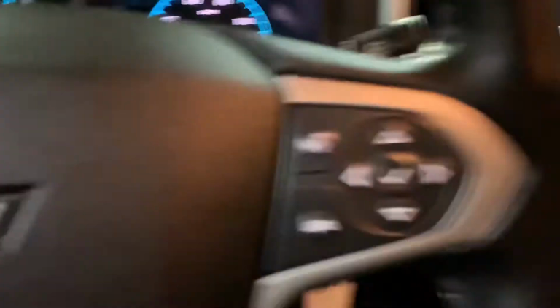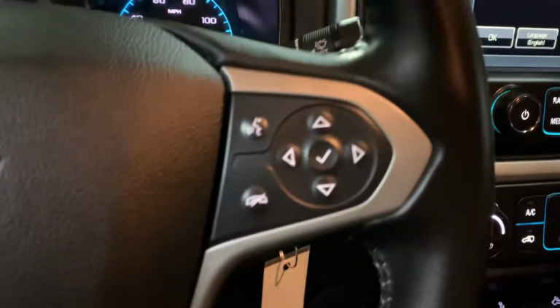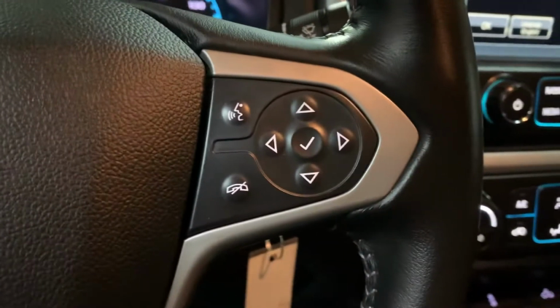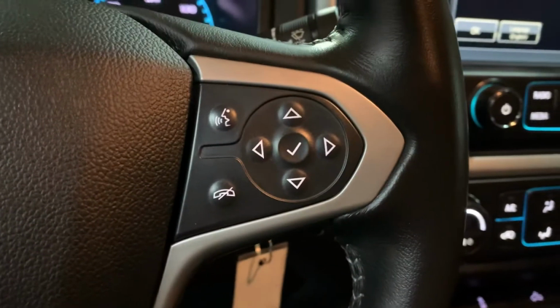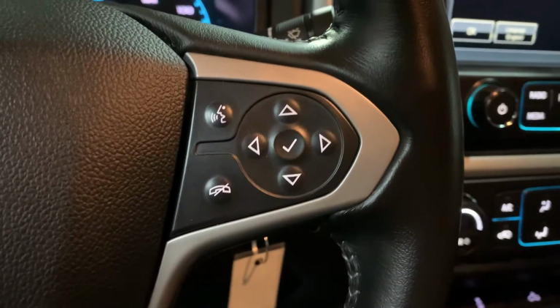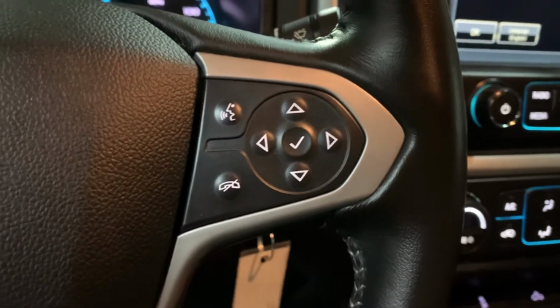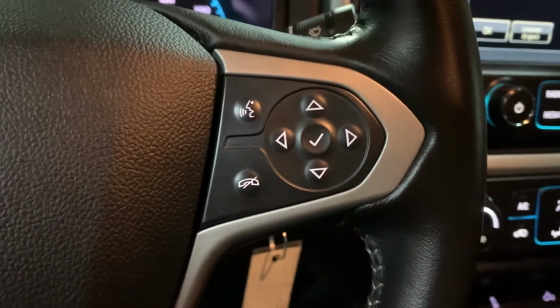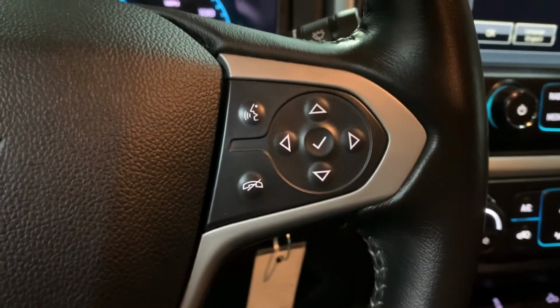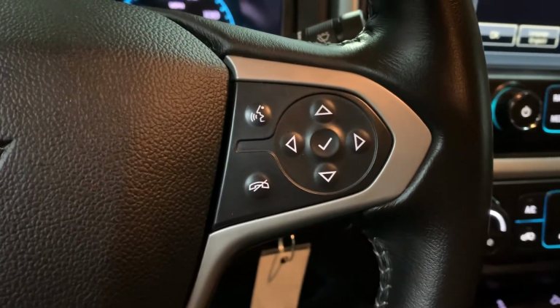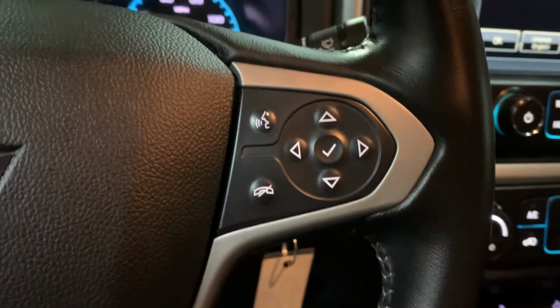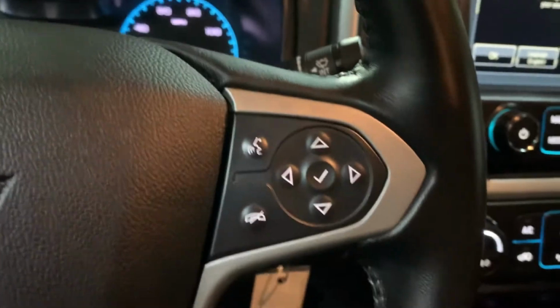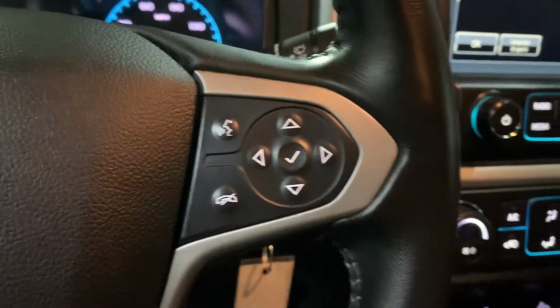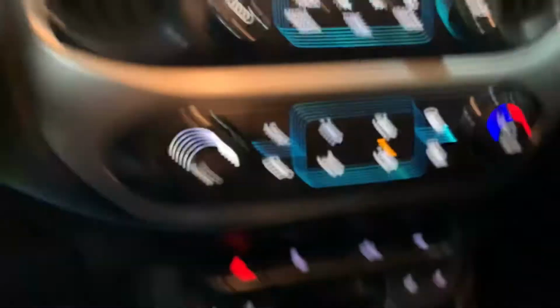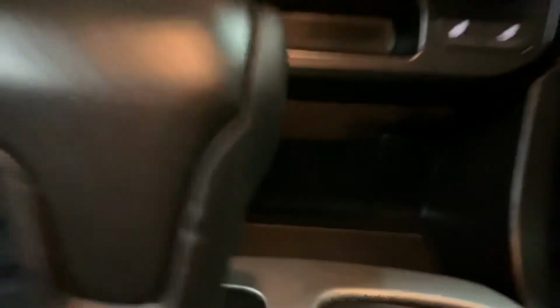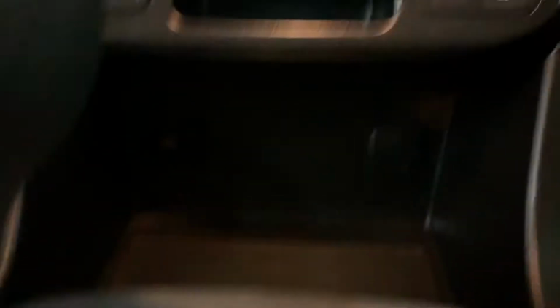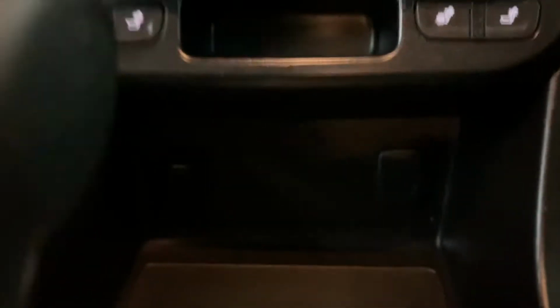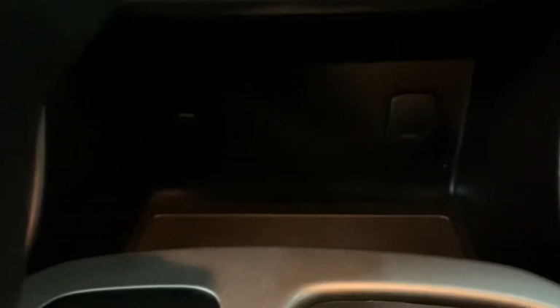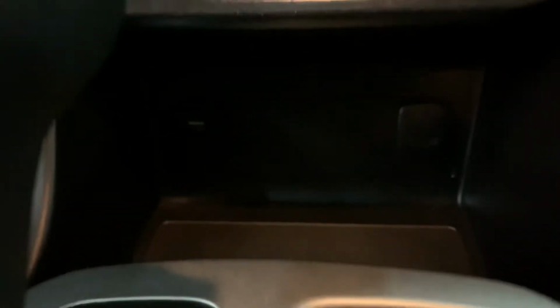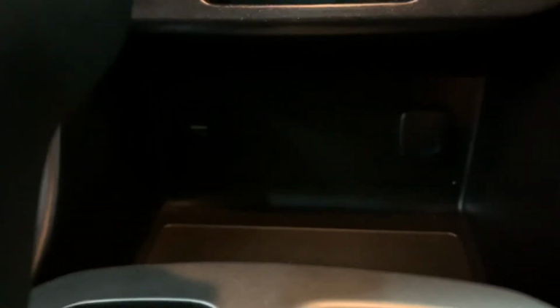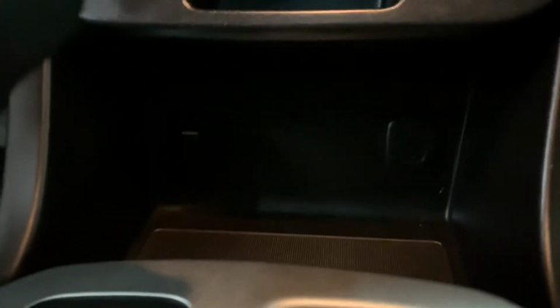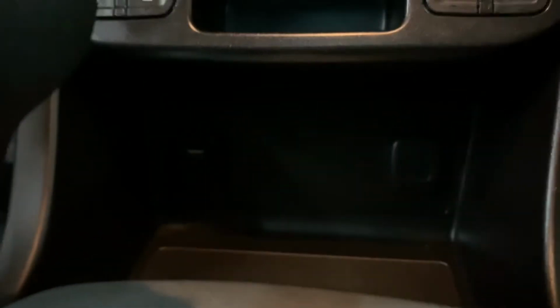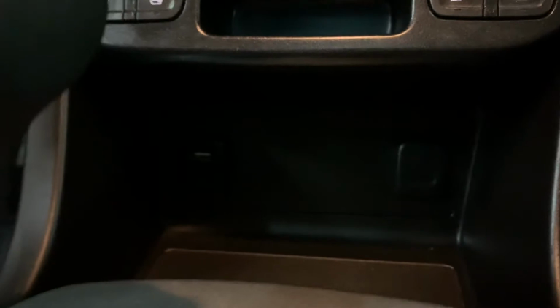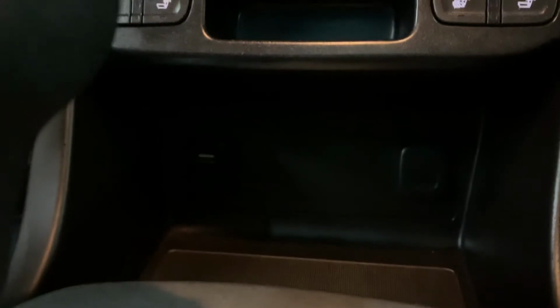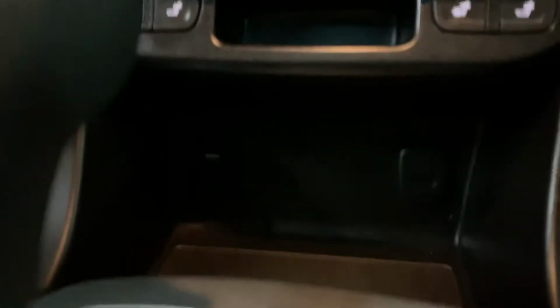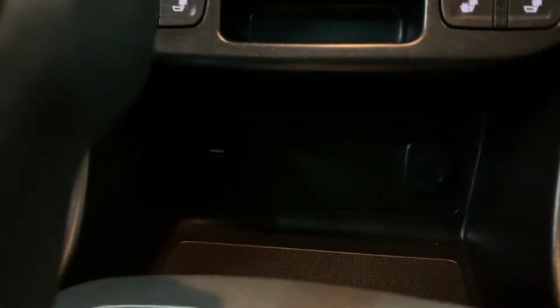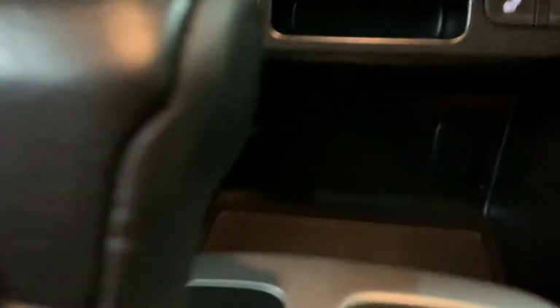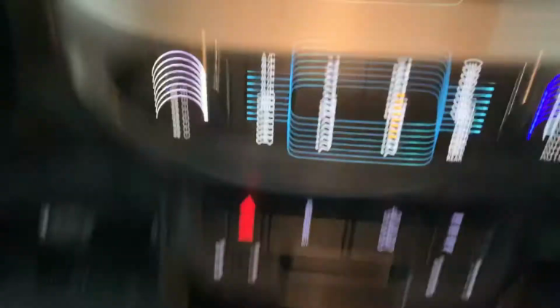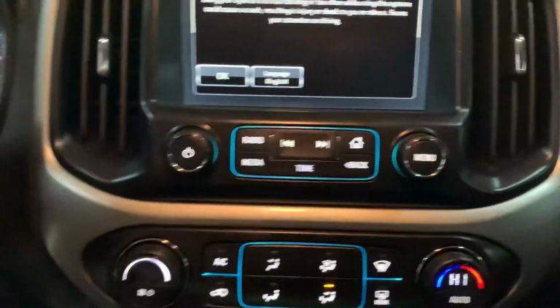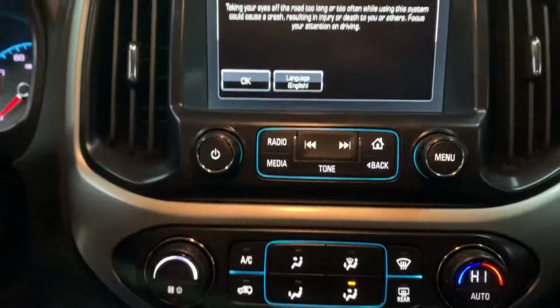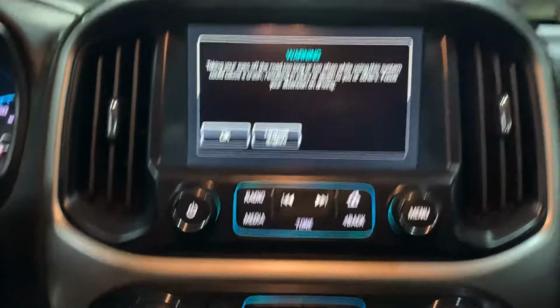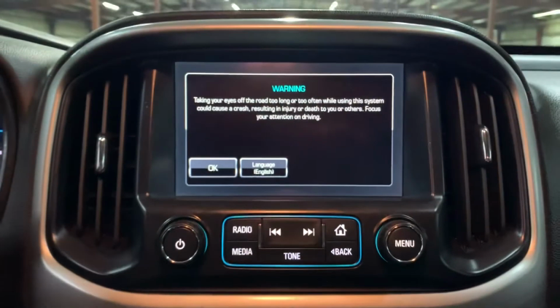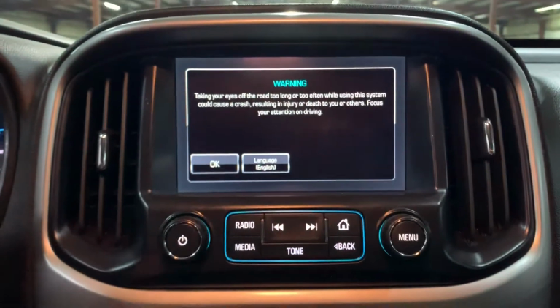You have steering wheel controls, and you also have a USB and AUX port available. Of course you also have your AM/FM radio — those are the main options.